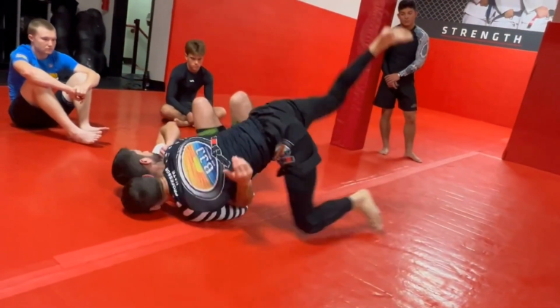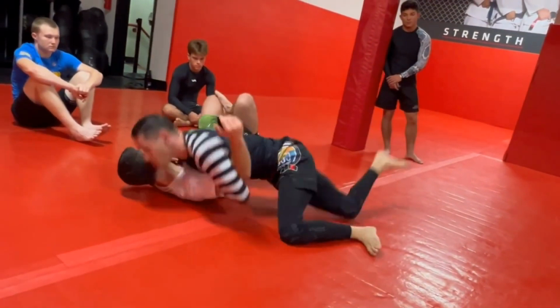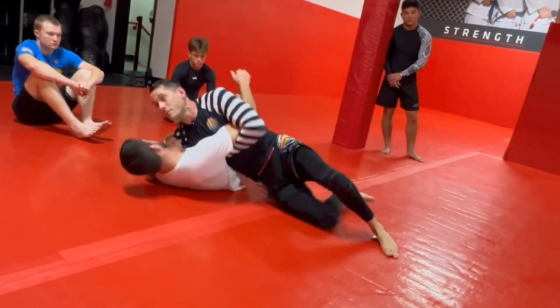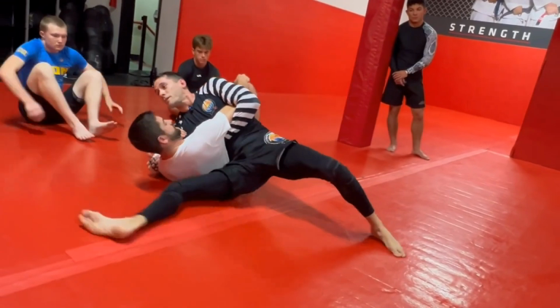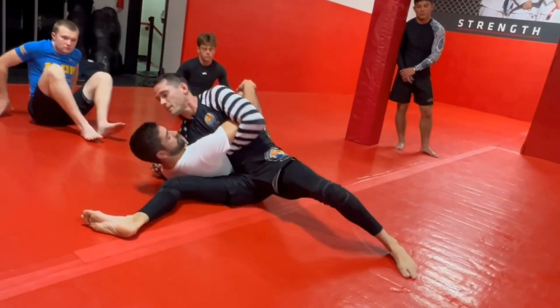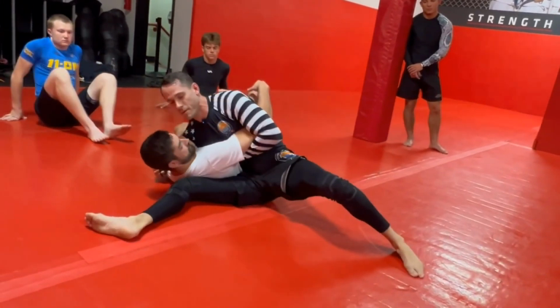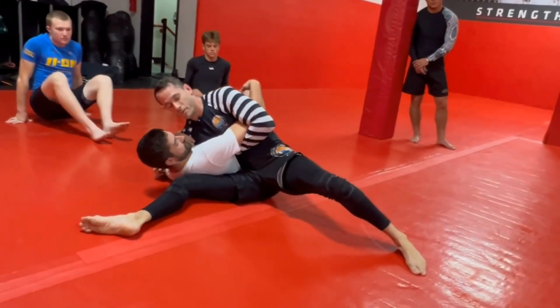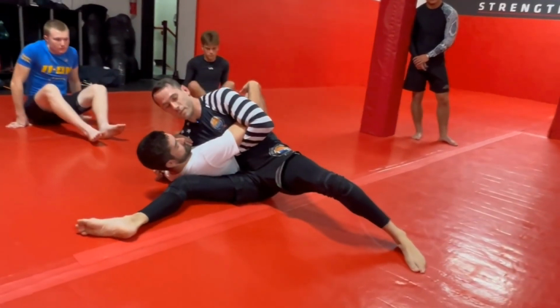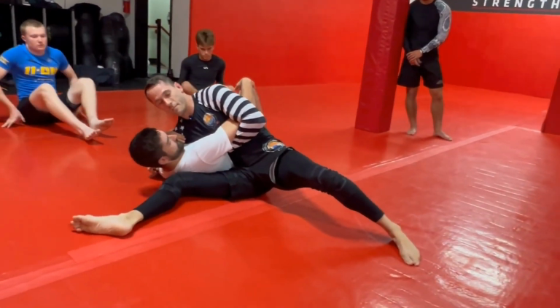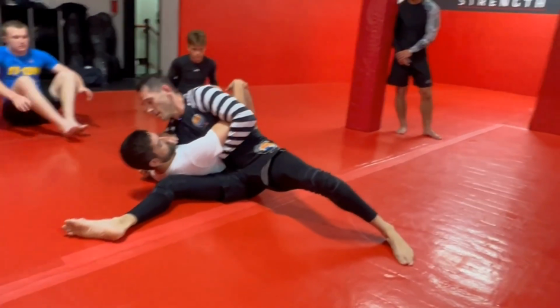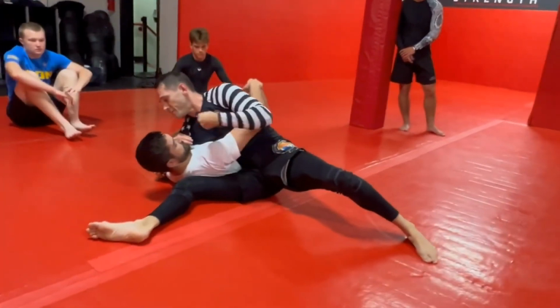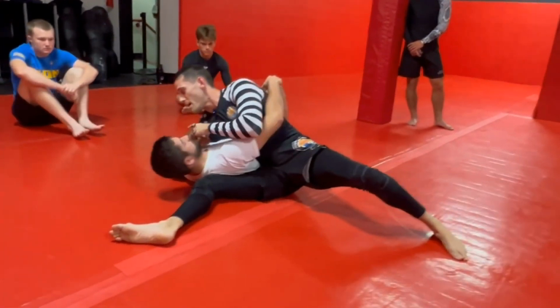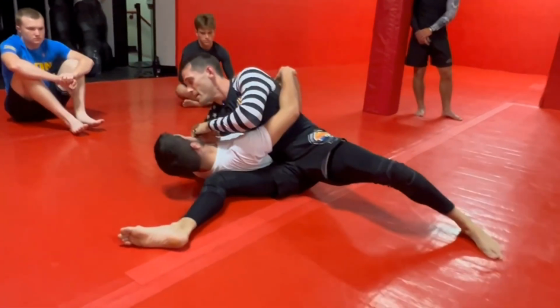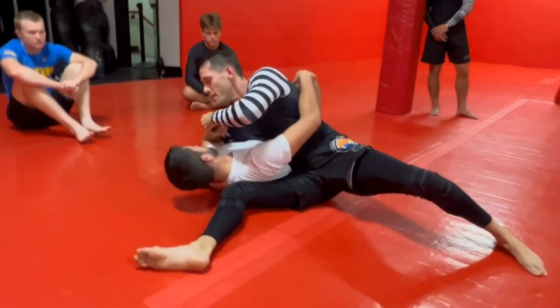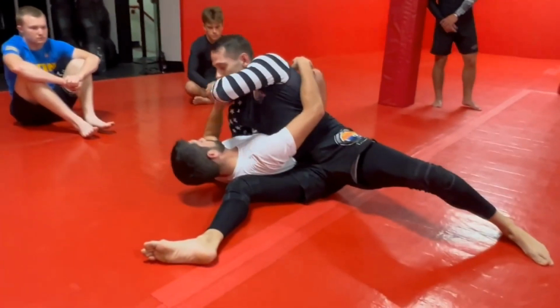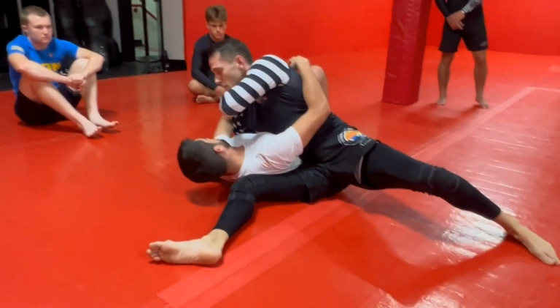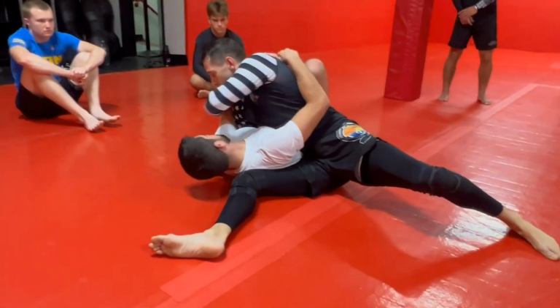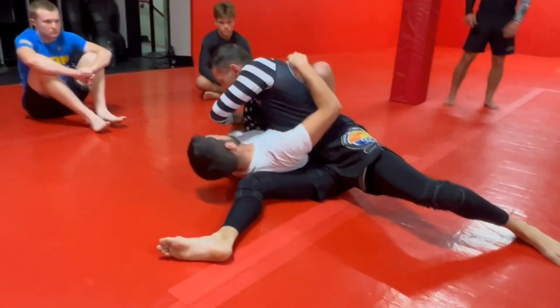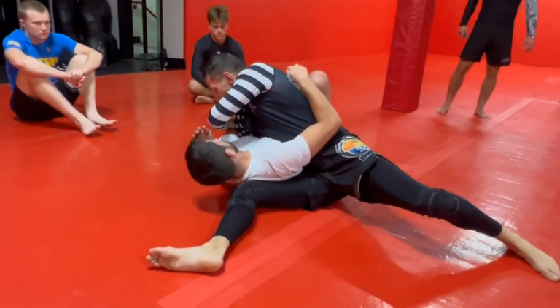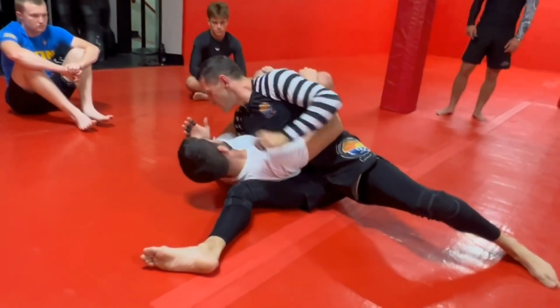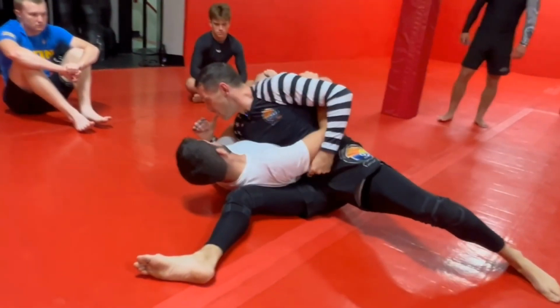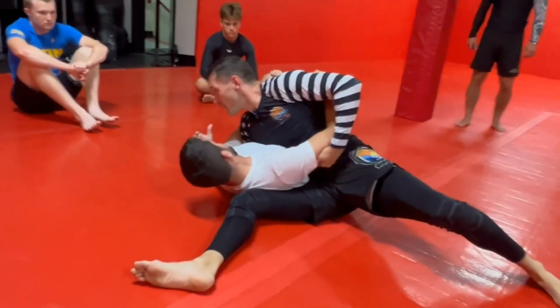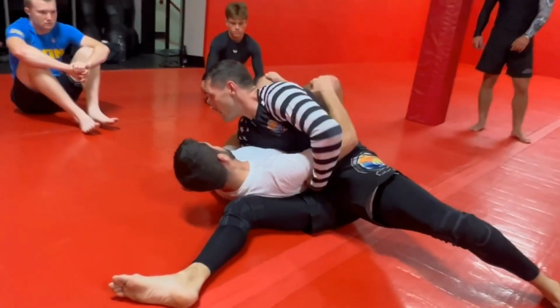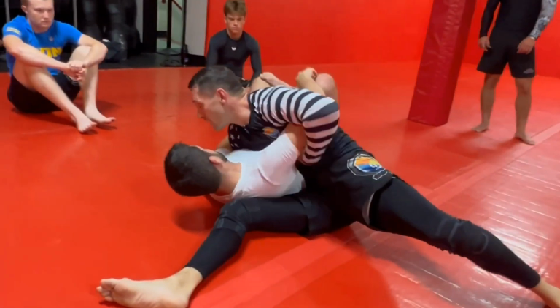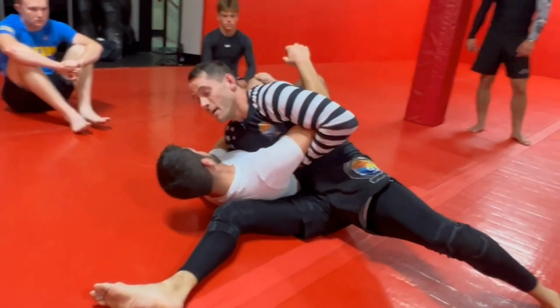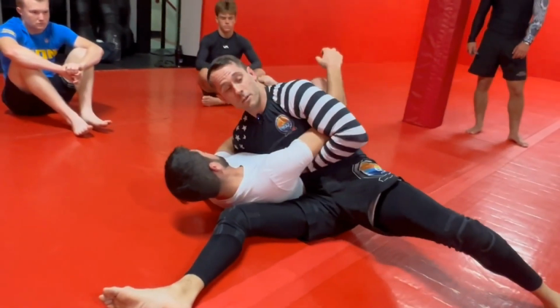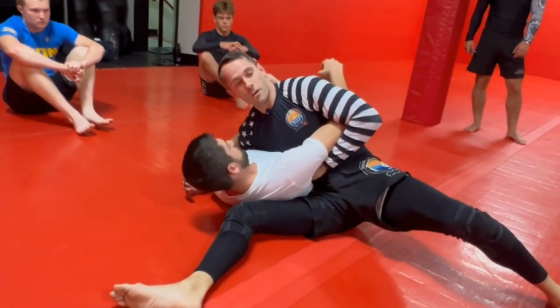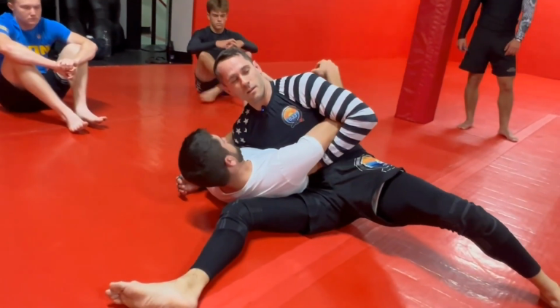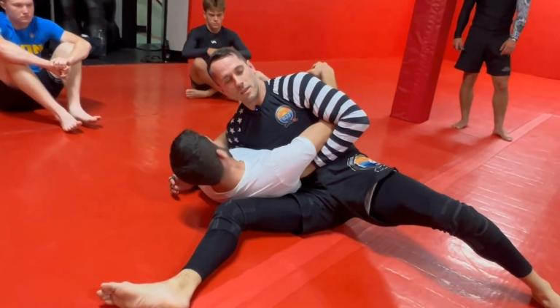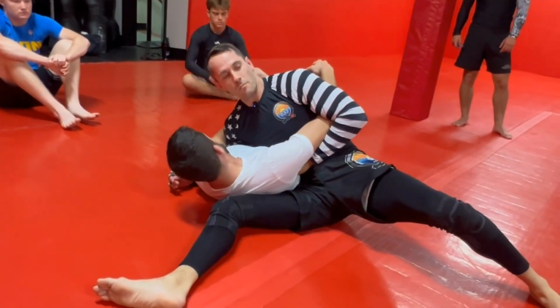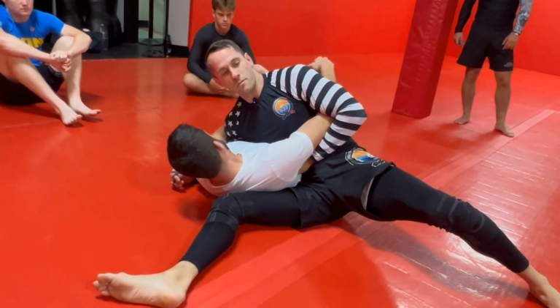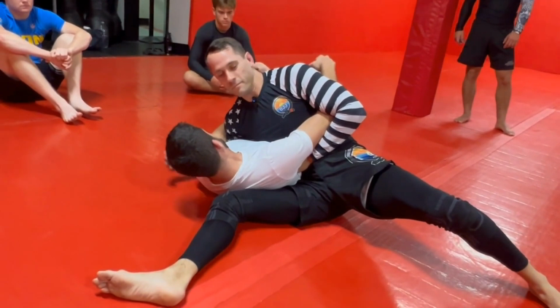Take the leg out, we get the Kizura Kasukatame. So we get here — if he's got his arm on this side of my body, I'm gonna look for a little sneaky arm bar over there.